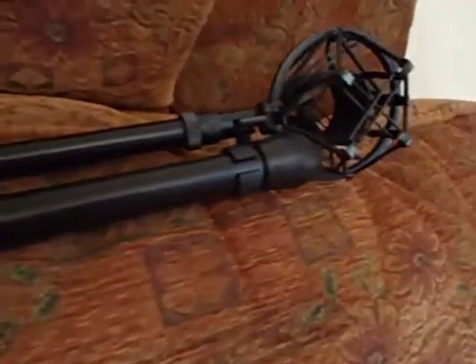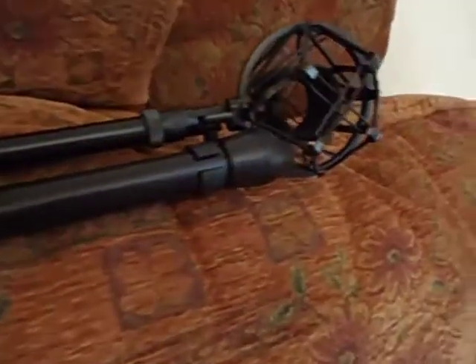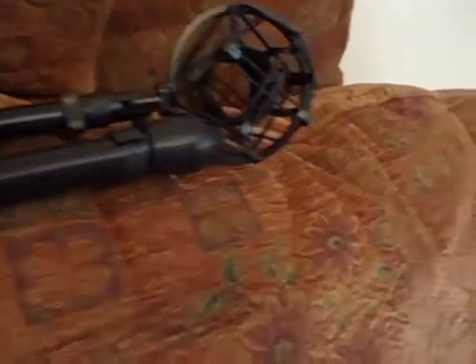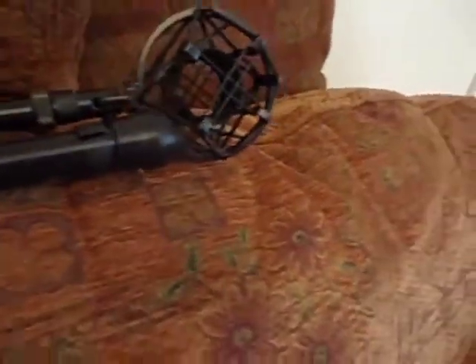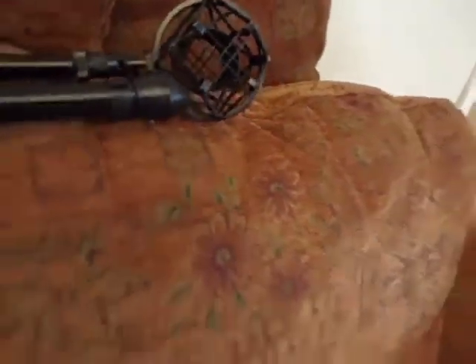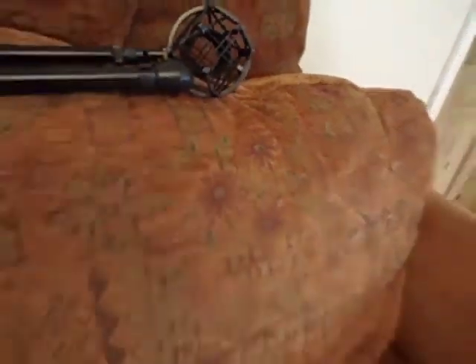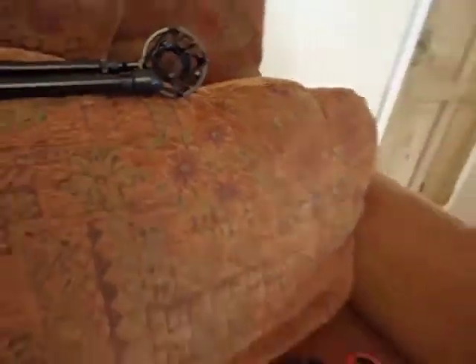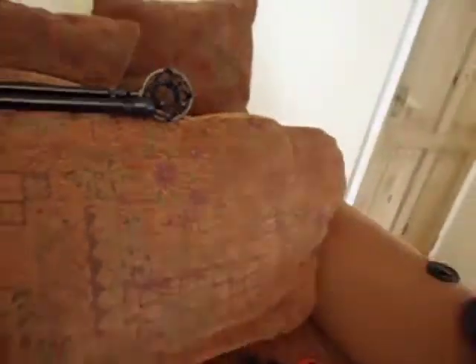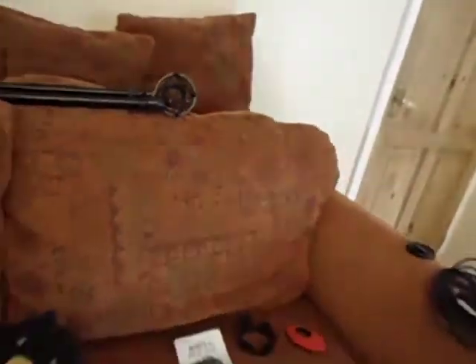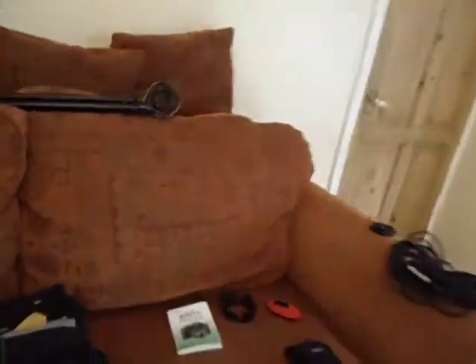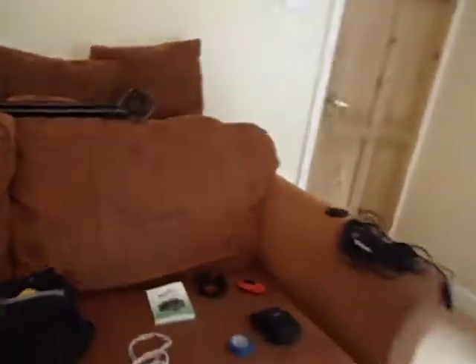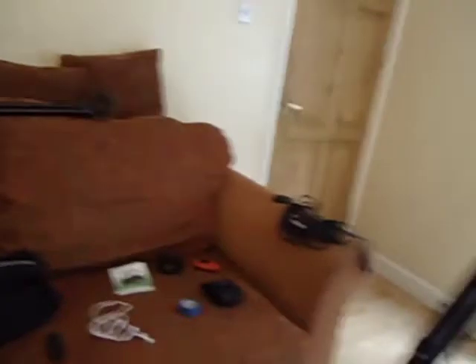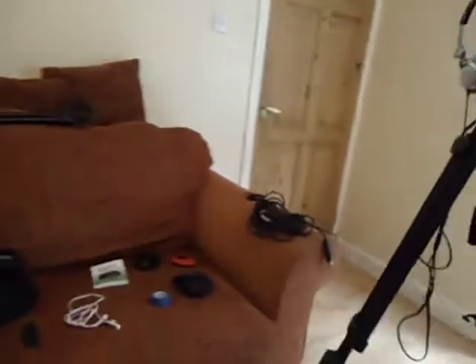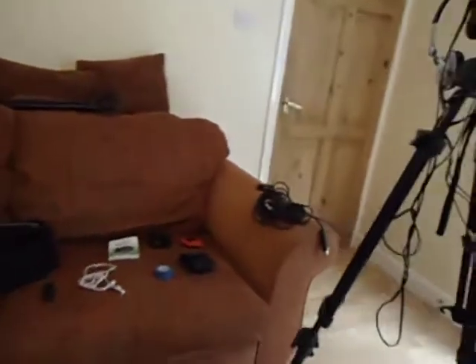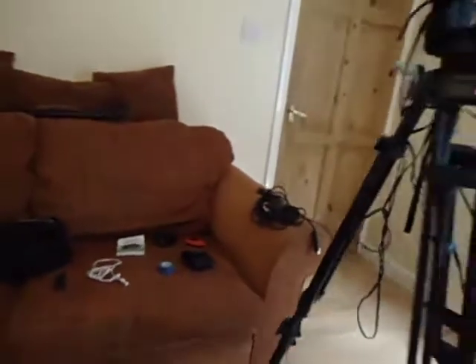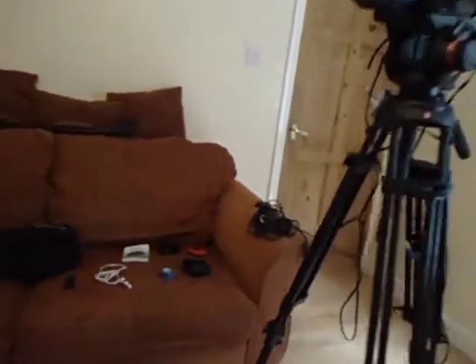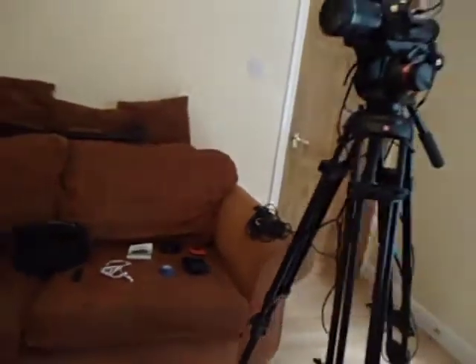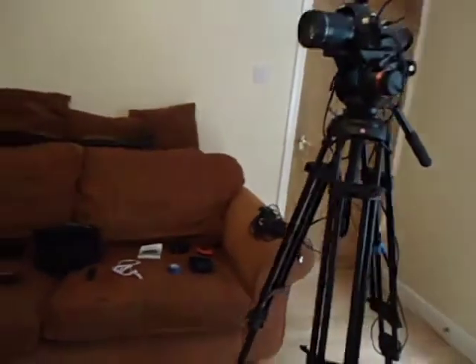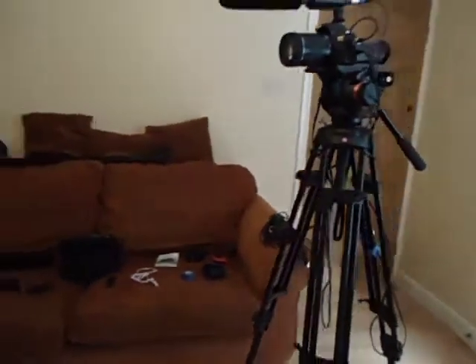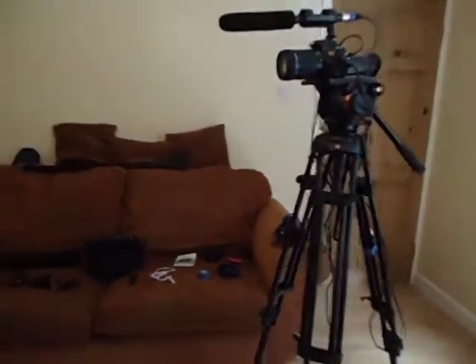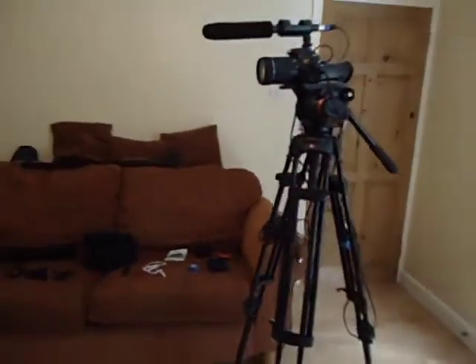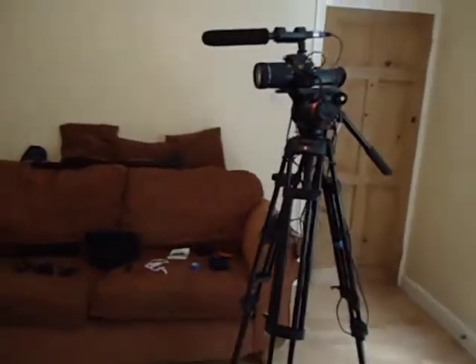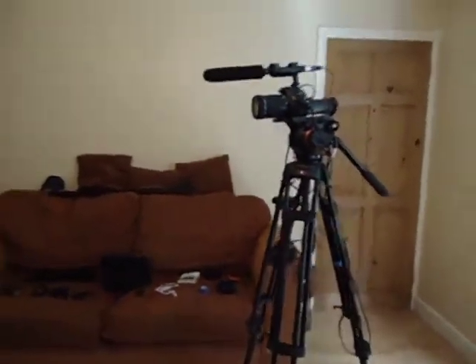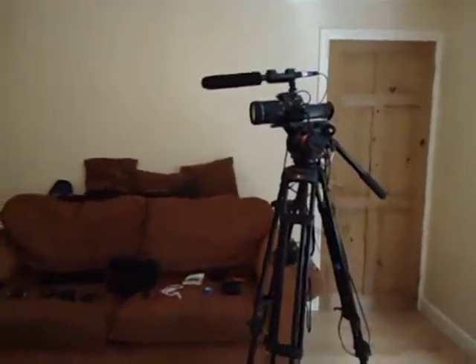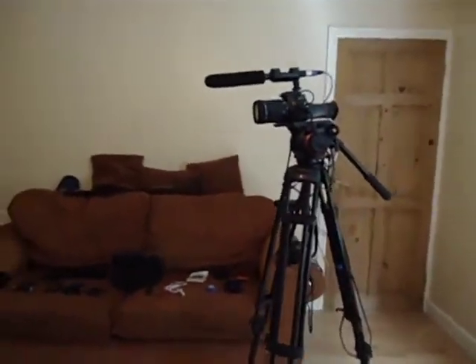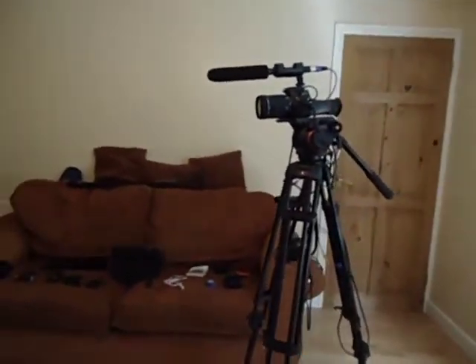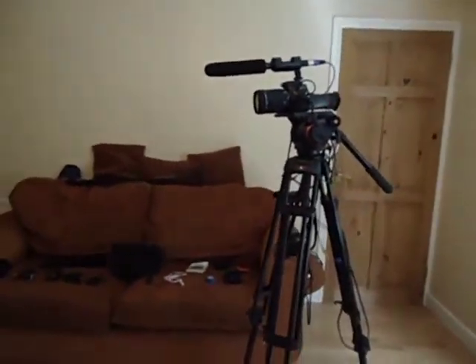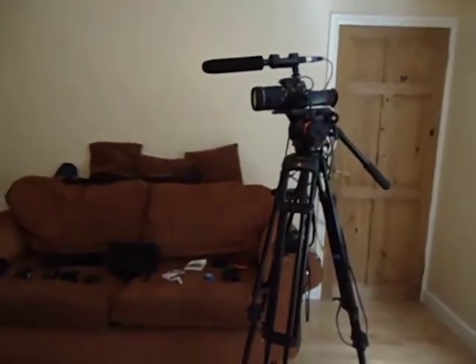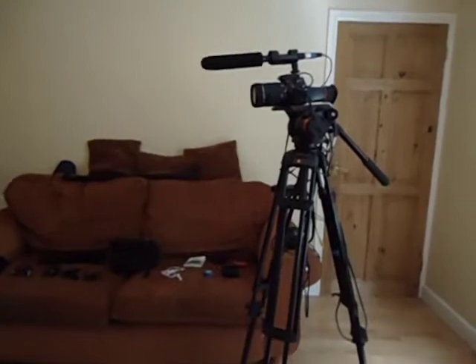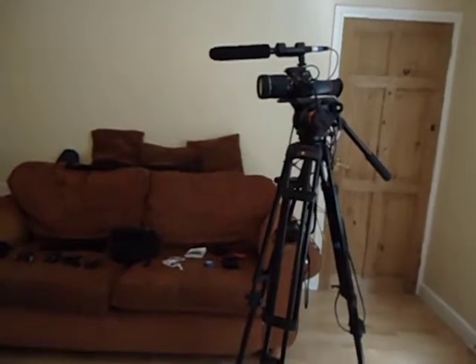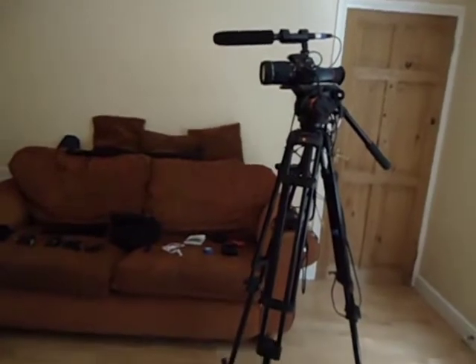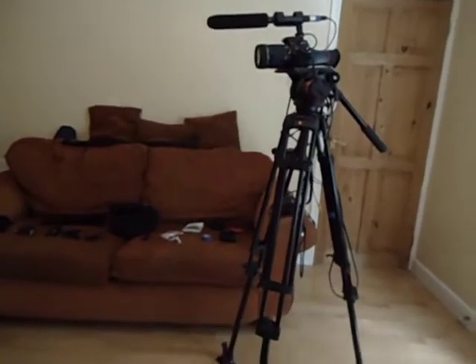I don't really use it because I don't really have anybody to hold it while I do the filming, so I'll just put the mic on top even though I don't like to, because you don't really get that much audio that way.